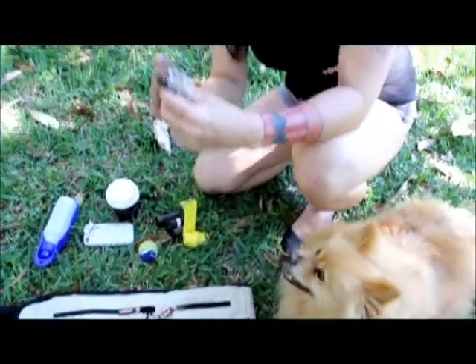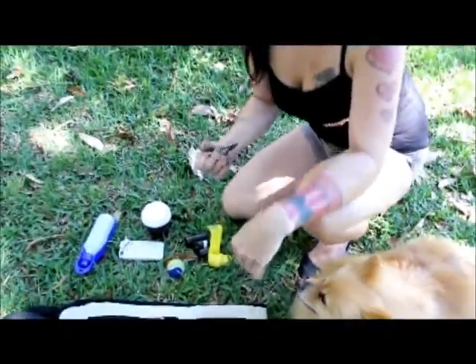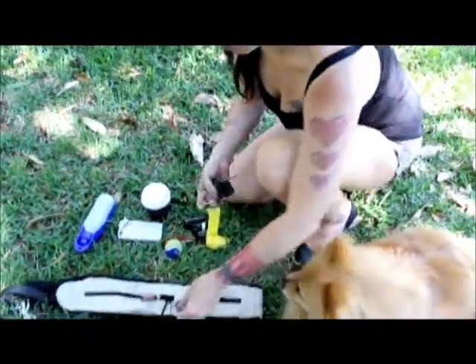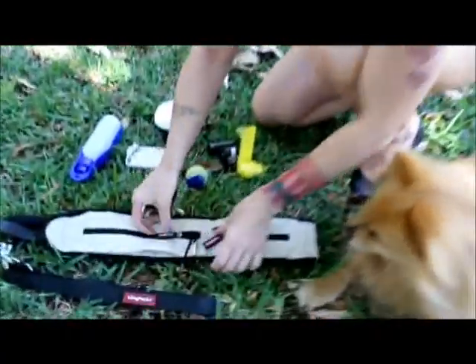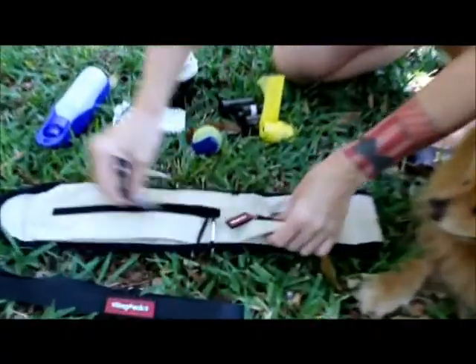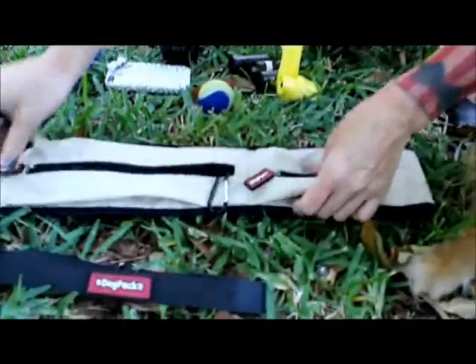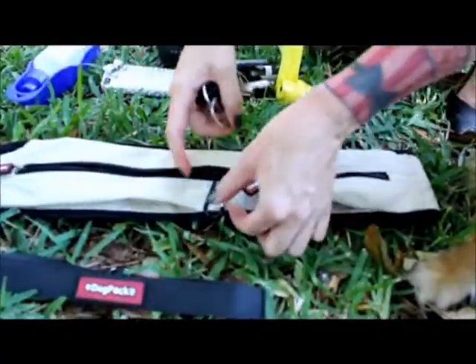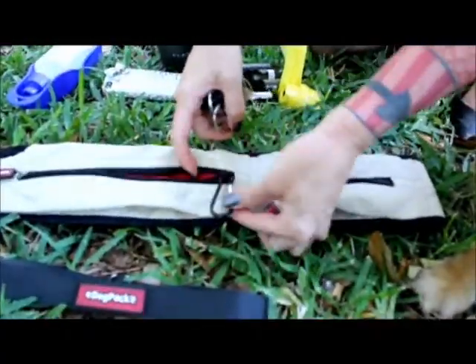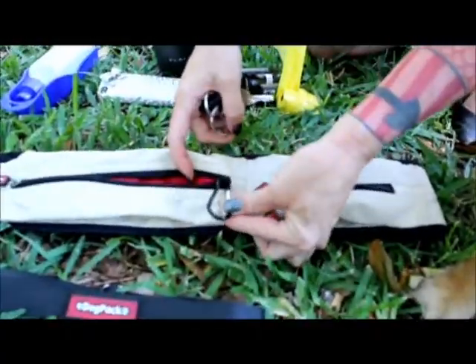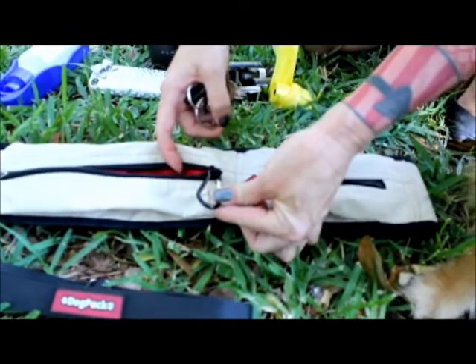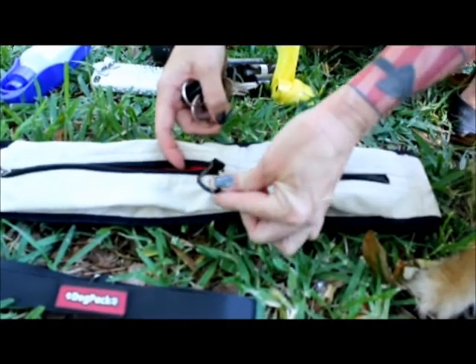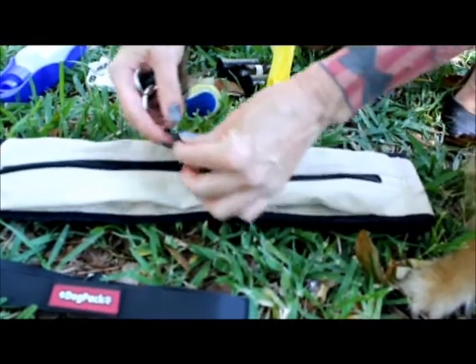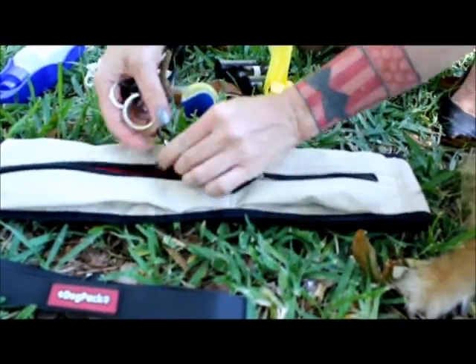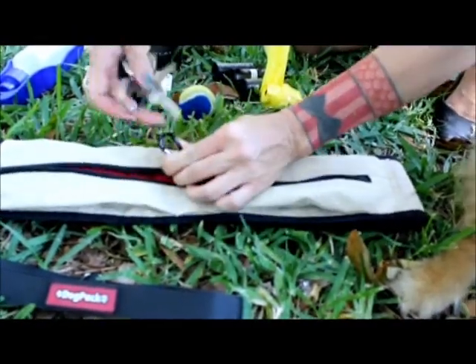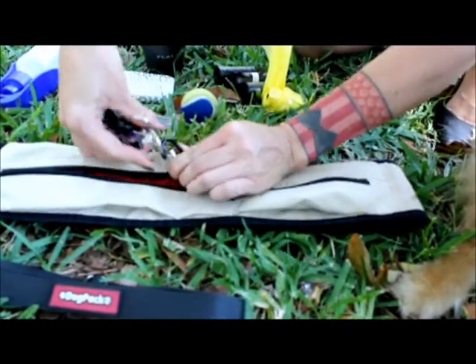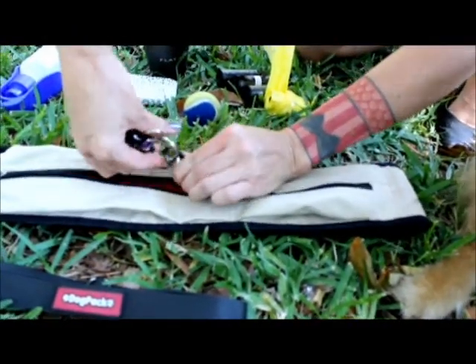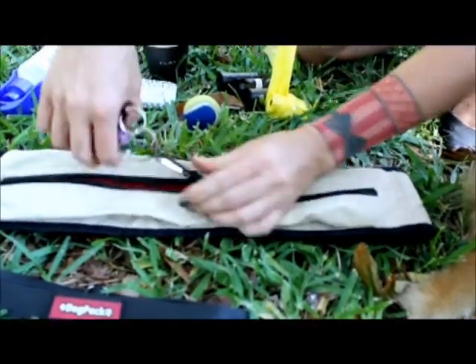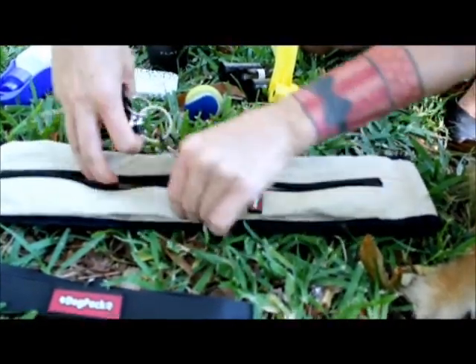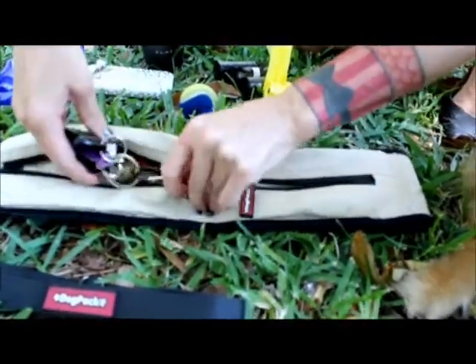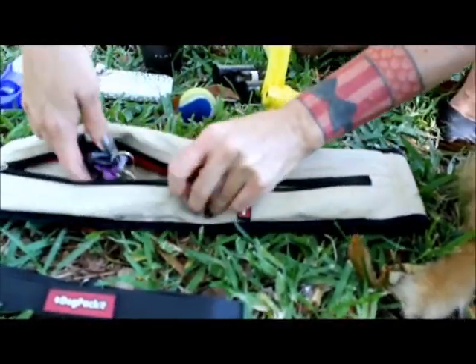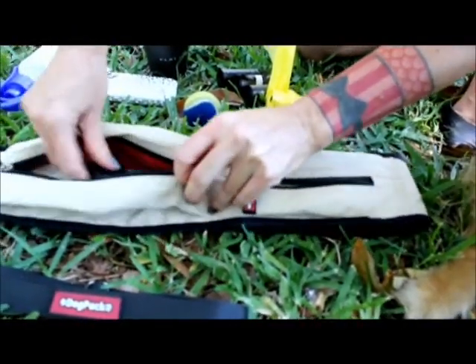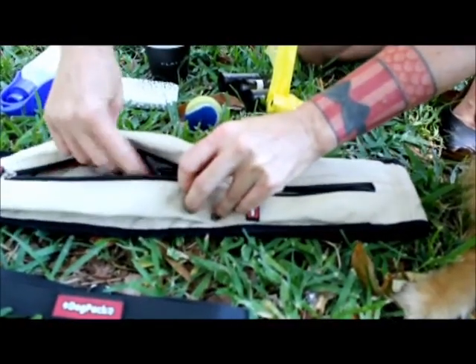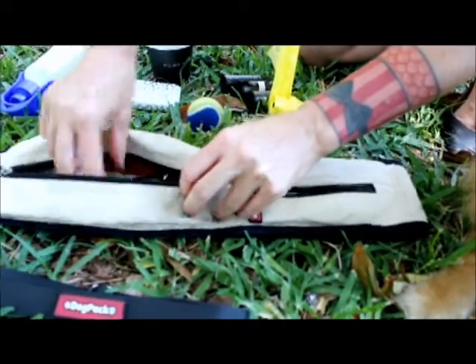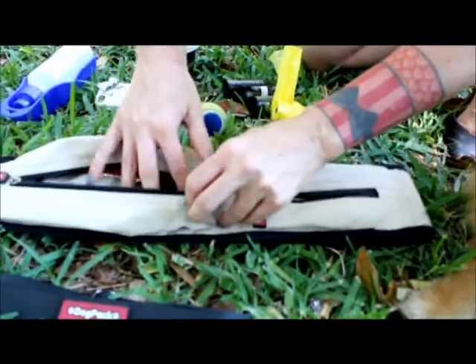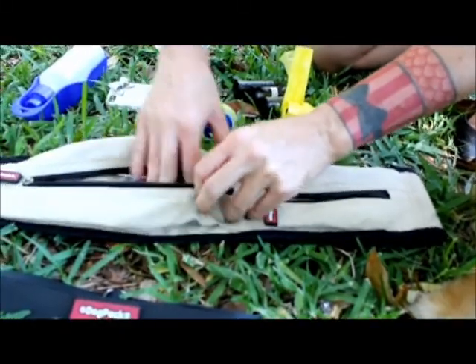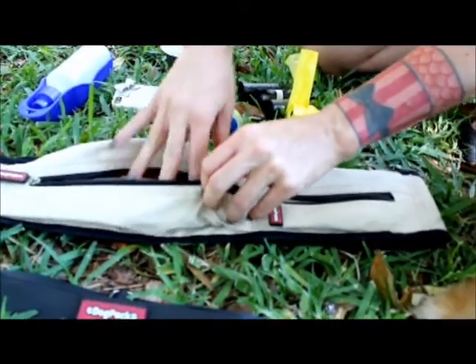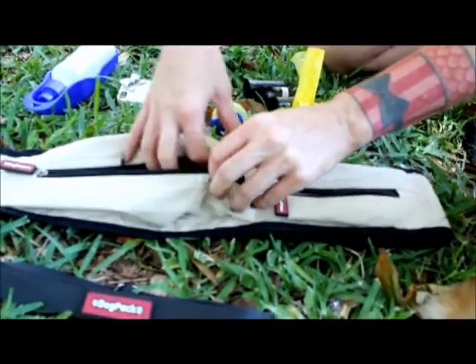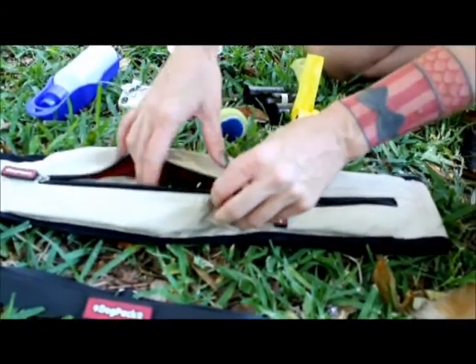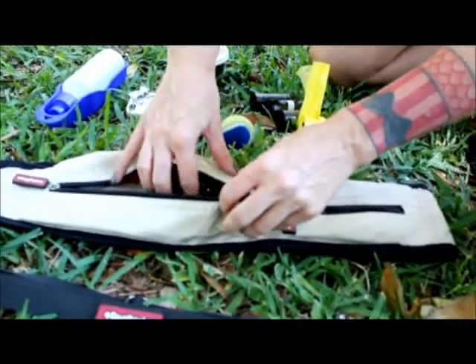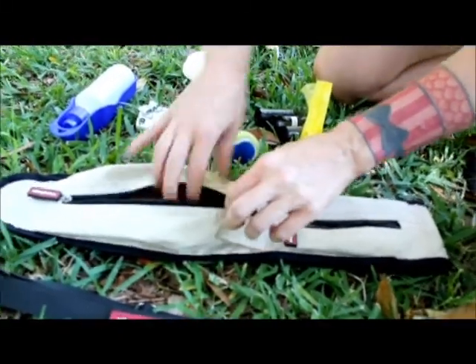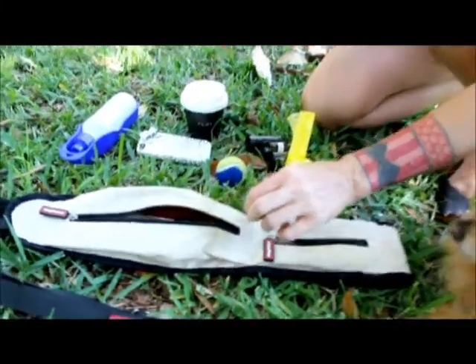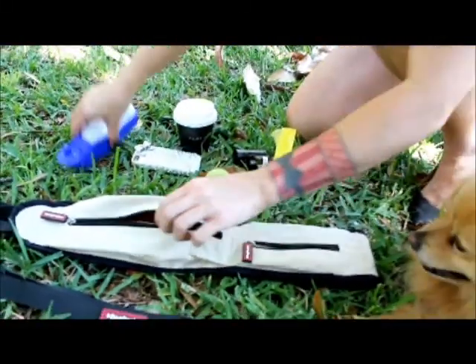Keys. In here I've got a little carabiner hook so you clip it straight on, so you're not getting your keys lost in a huge bag or having them clanging around in your pocket.